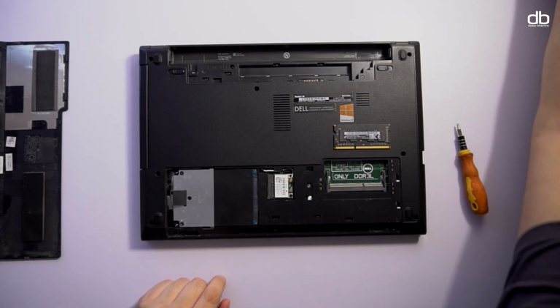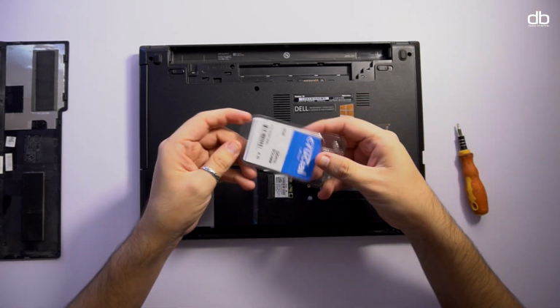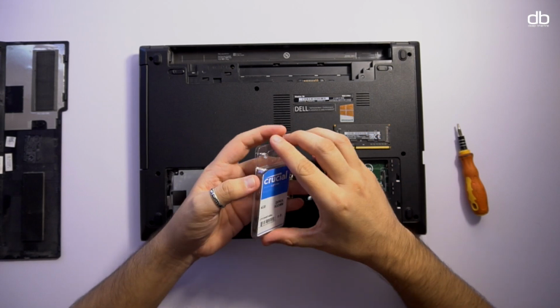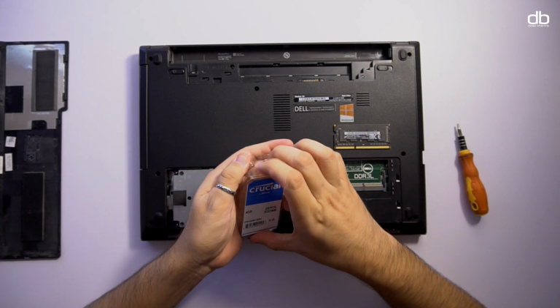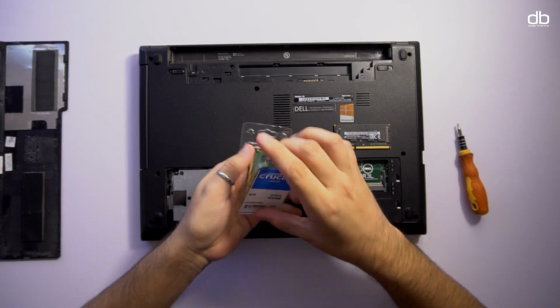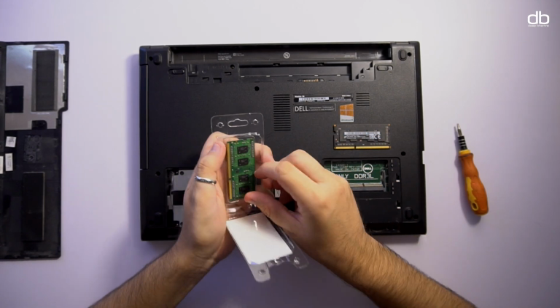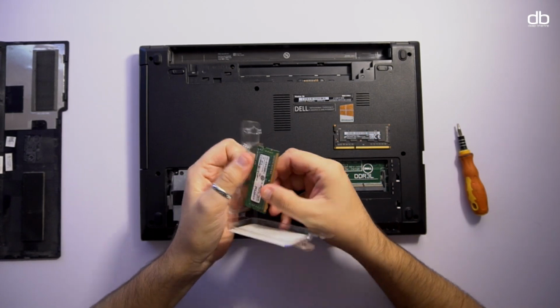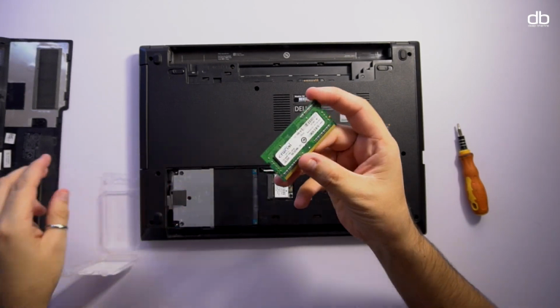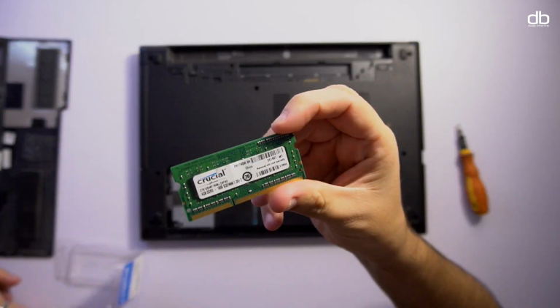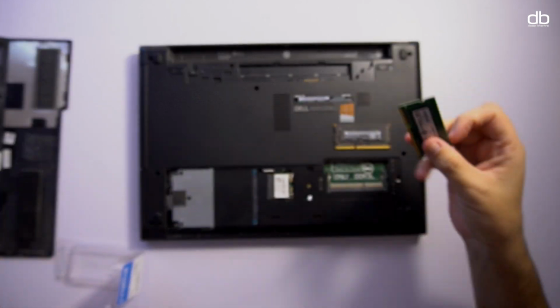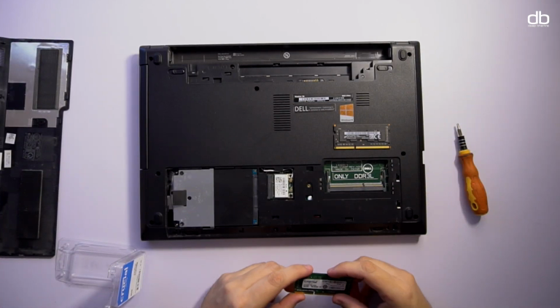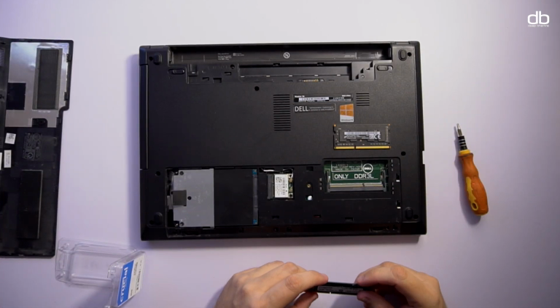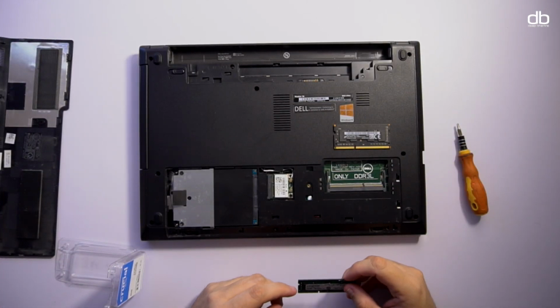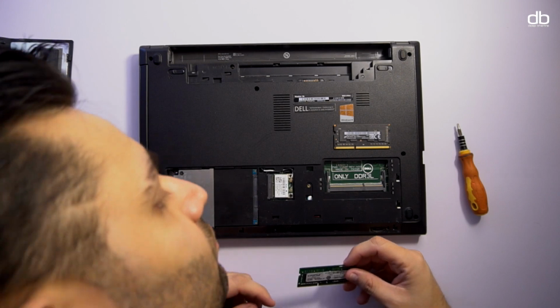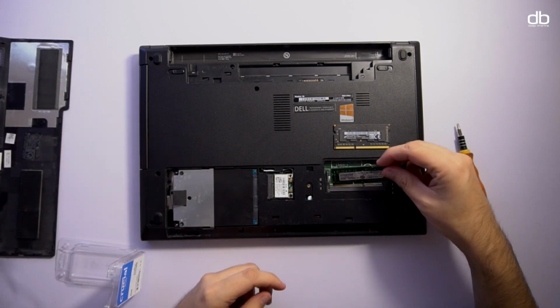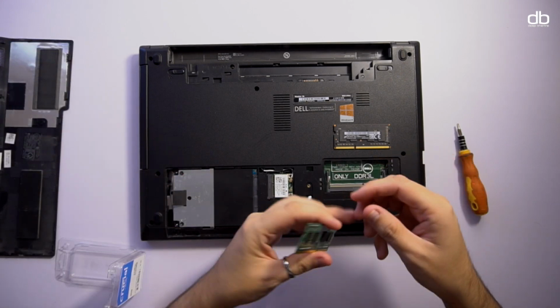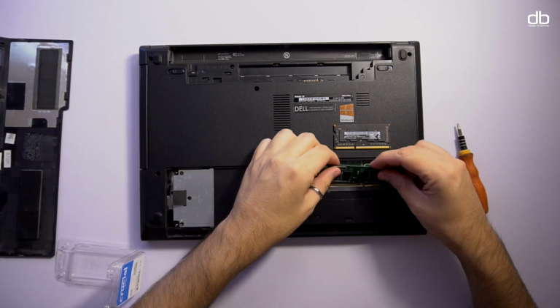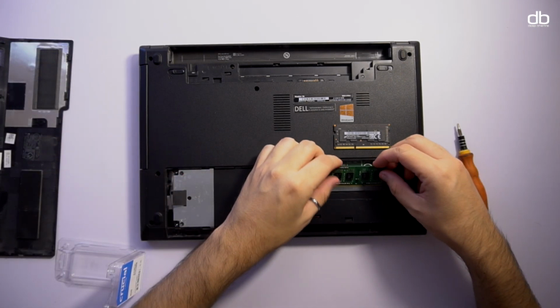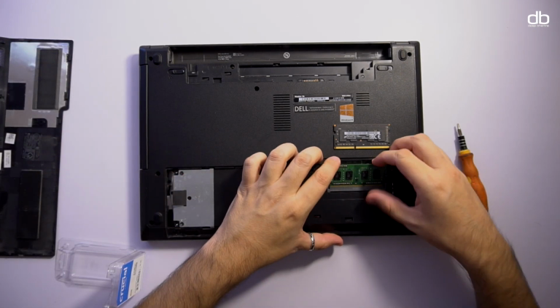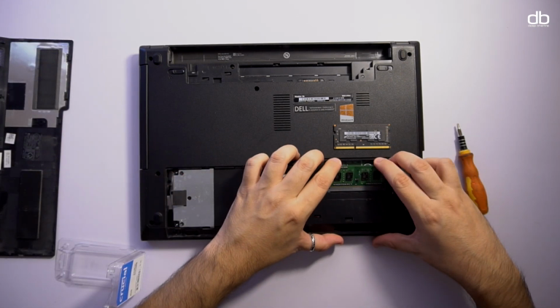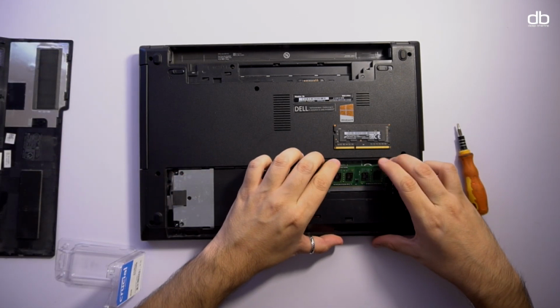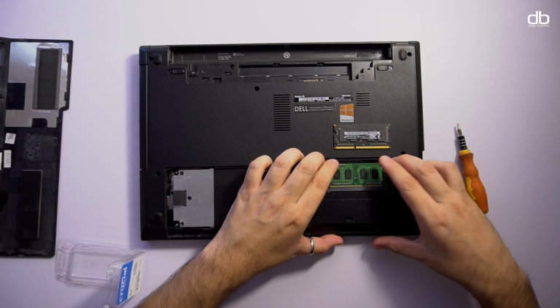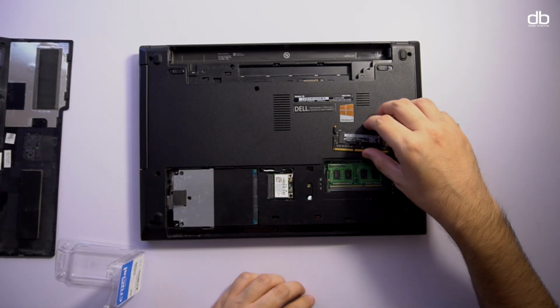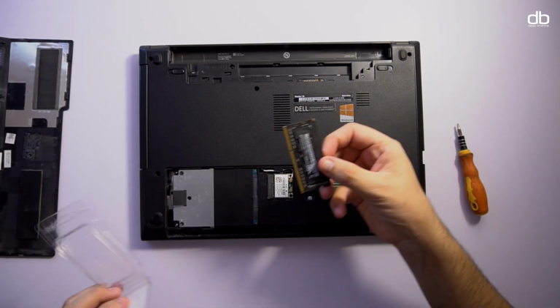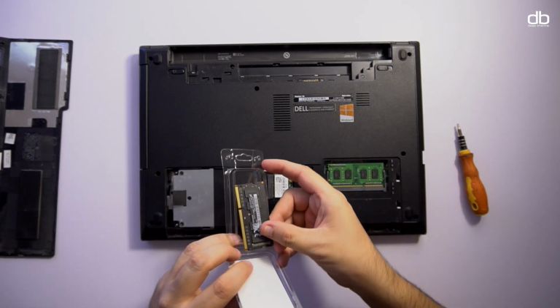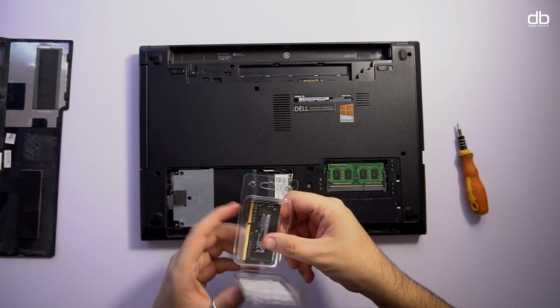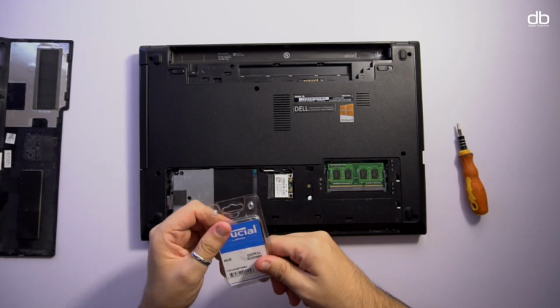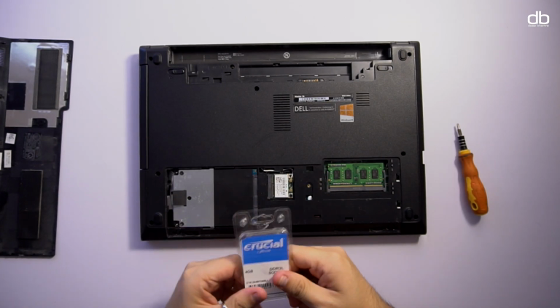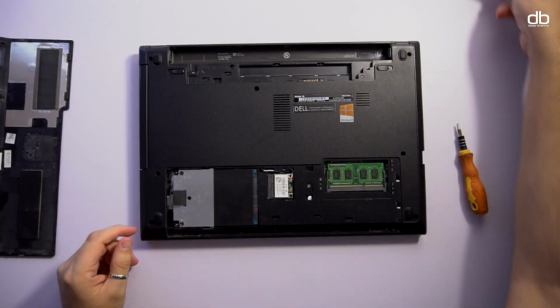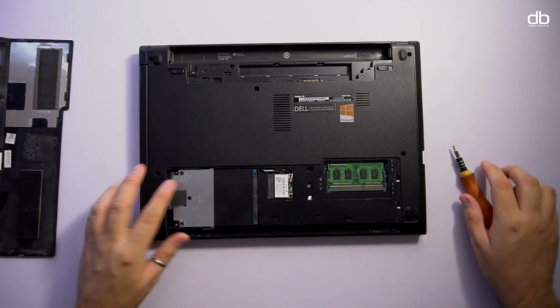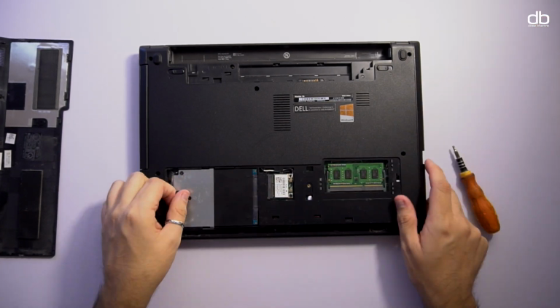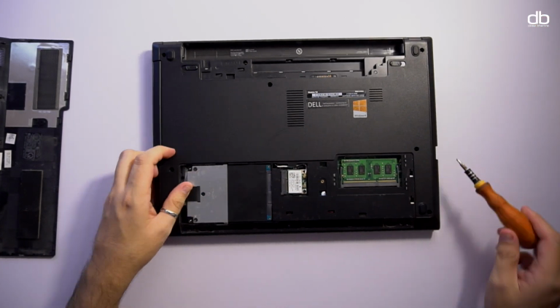If your laptop uses DDR3L RAM, you can only replace it with a DDR3L RAM, so make sure you know which RAM to buy before placing the order. A quick Google search can help.